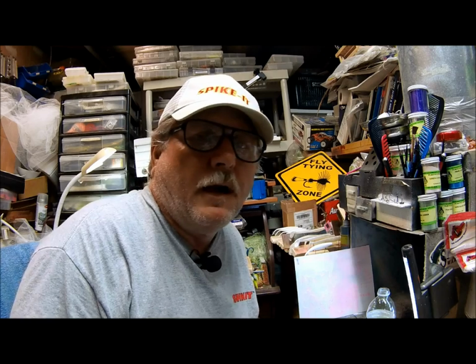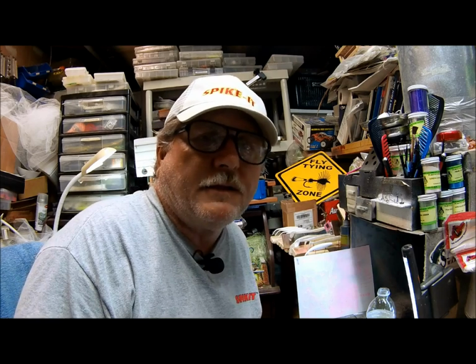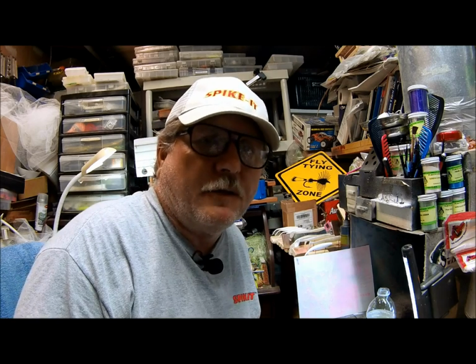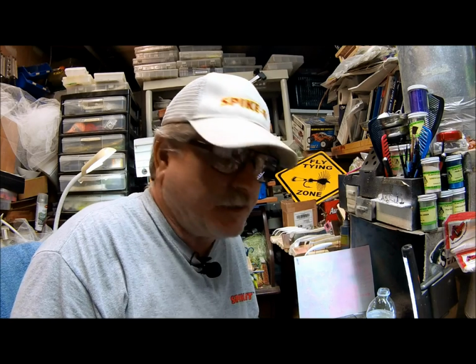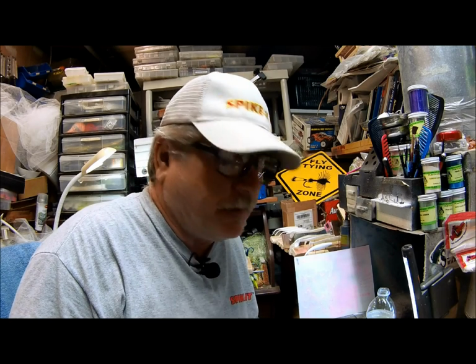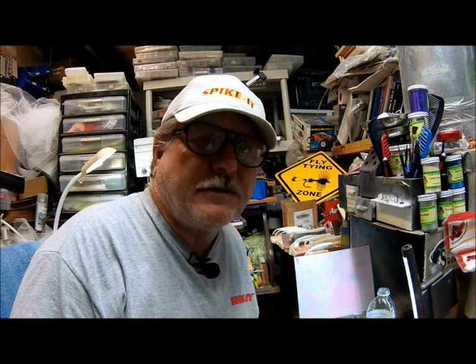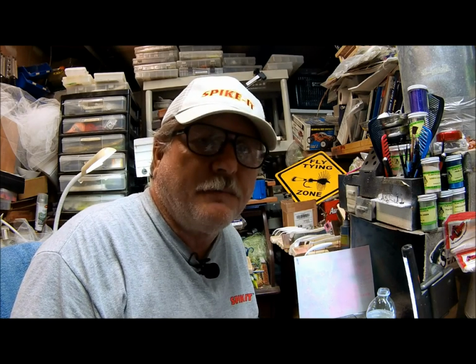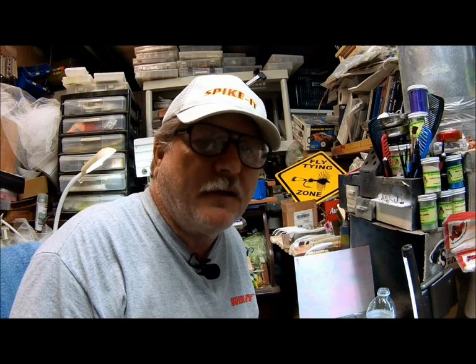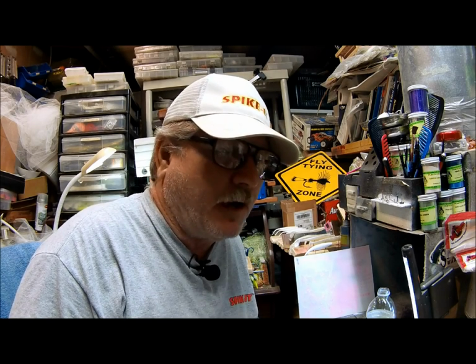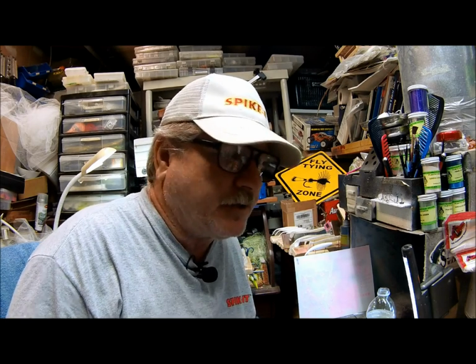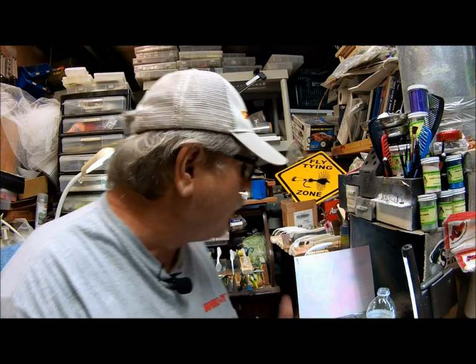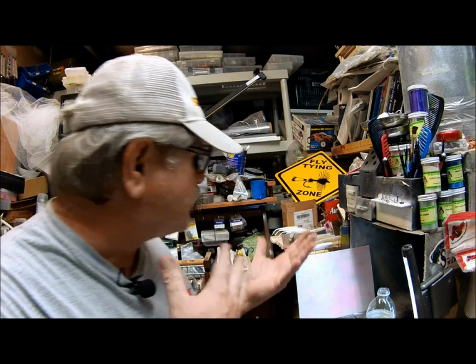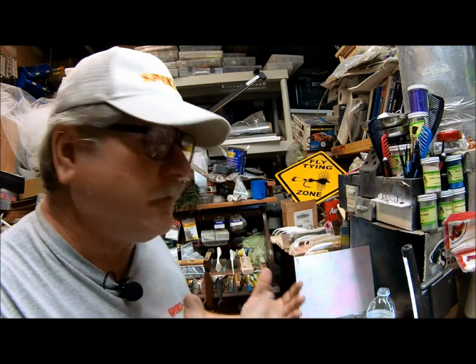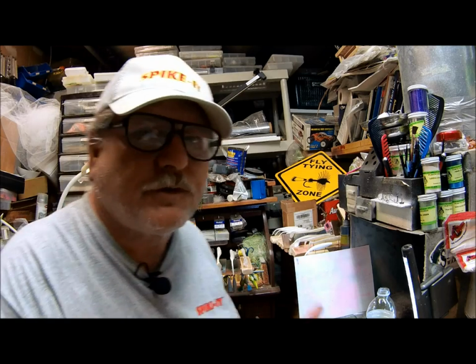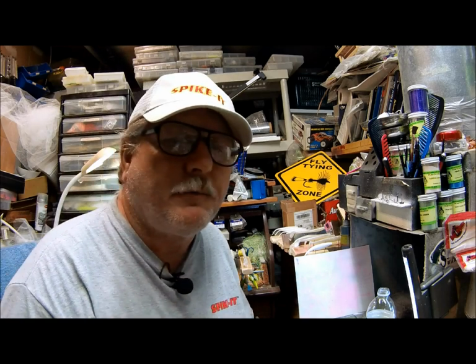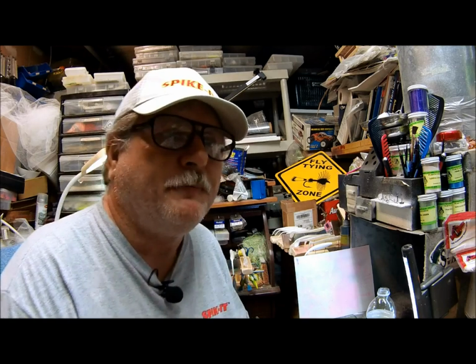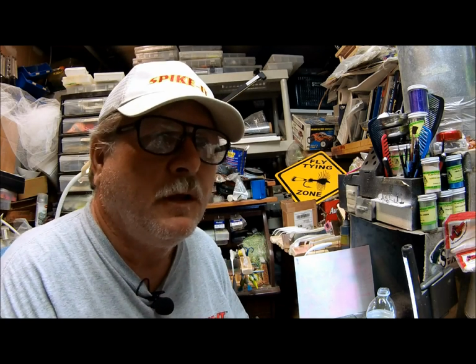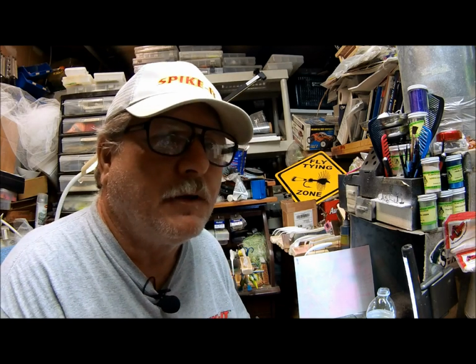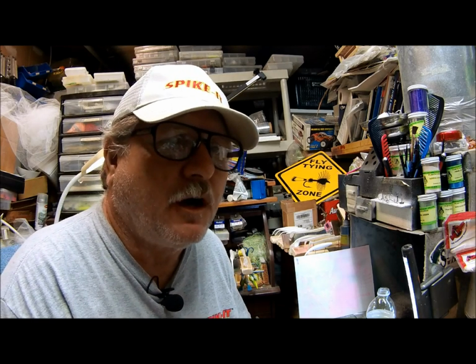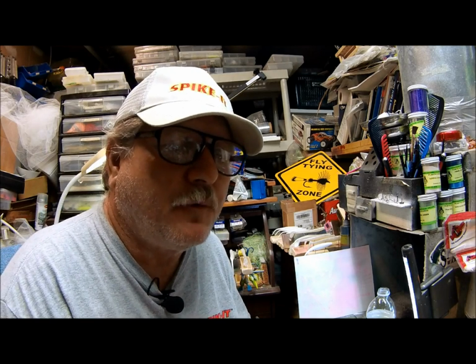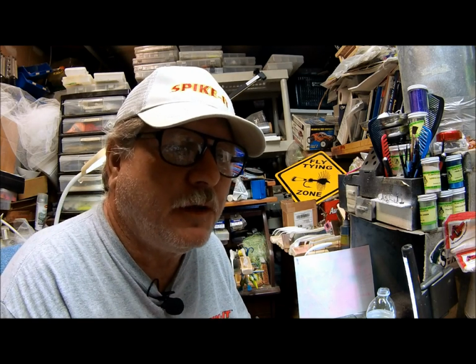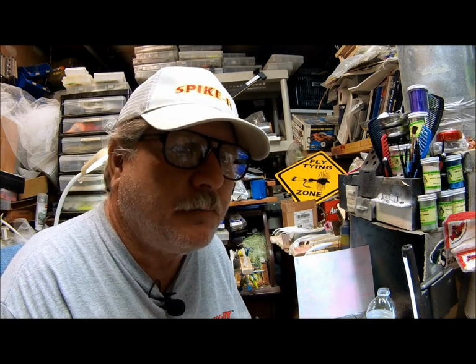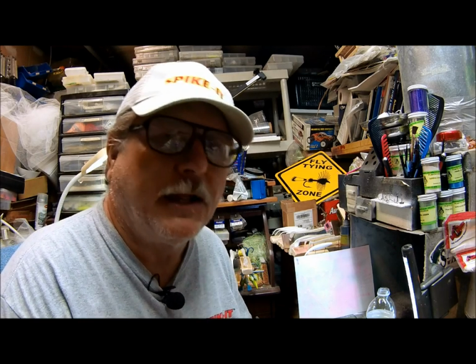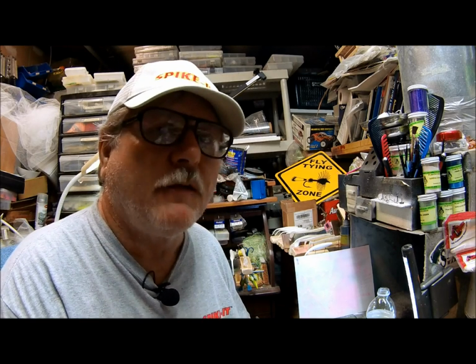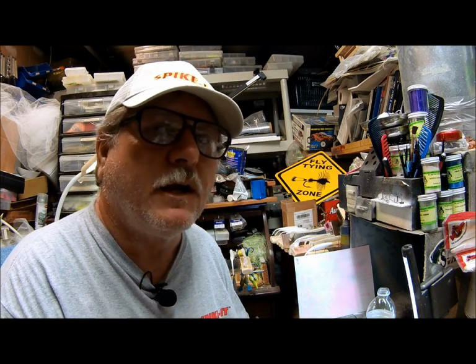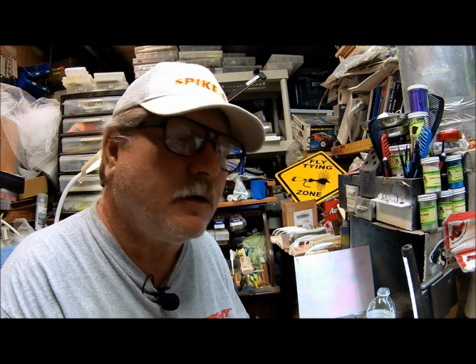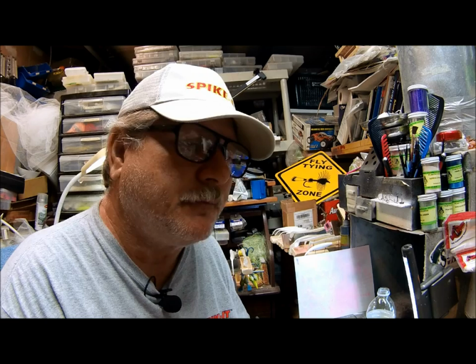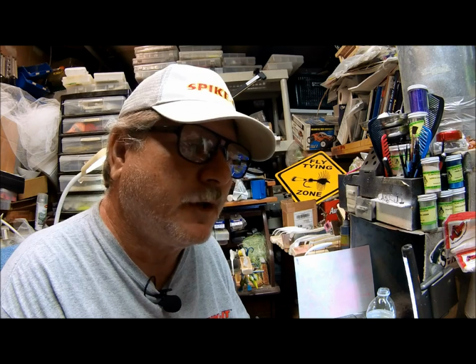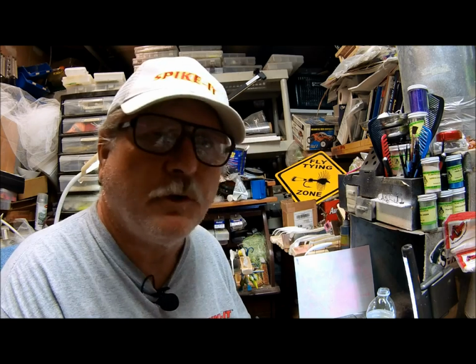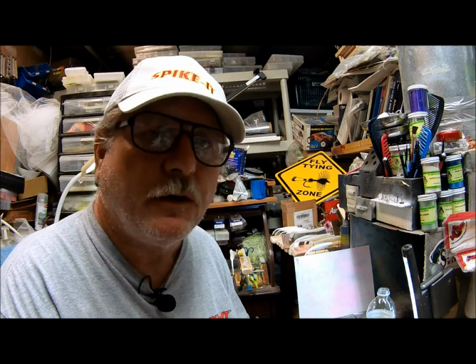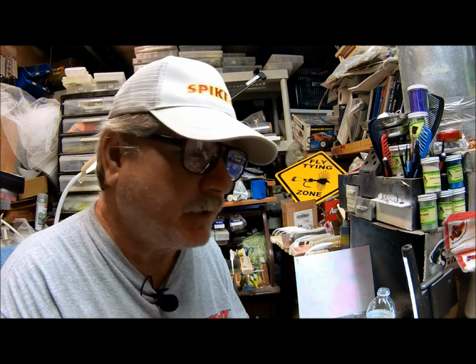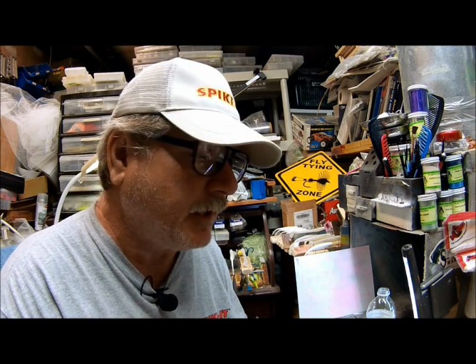Hi, this is Lee again with Lee's Custom Baits. I'm back out in the garage. I've got a whole bunch of lures set up to paint. I'm going to start off with painting an olive green color for something like a bluegill pattern.